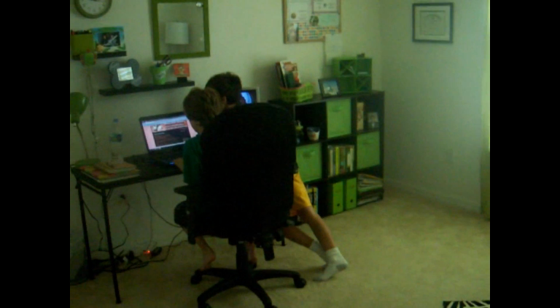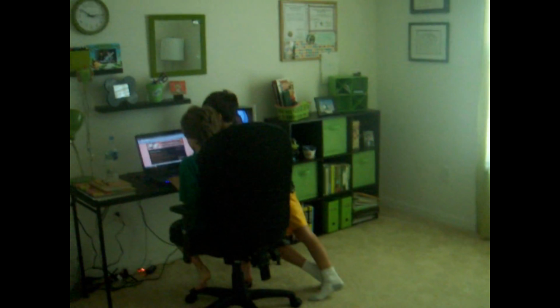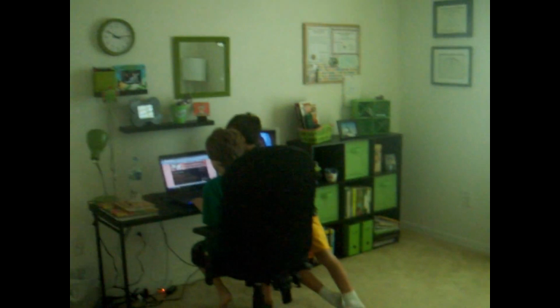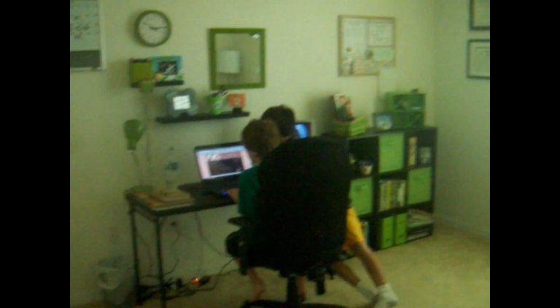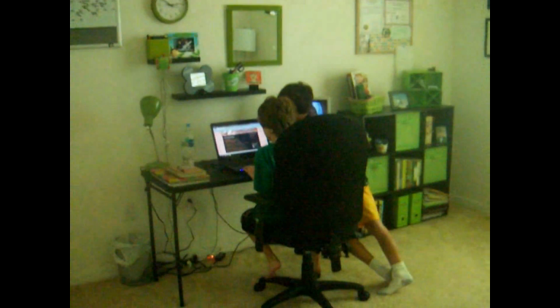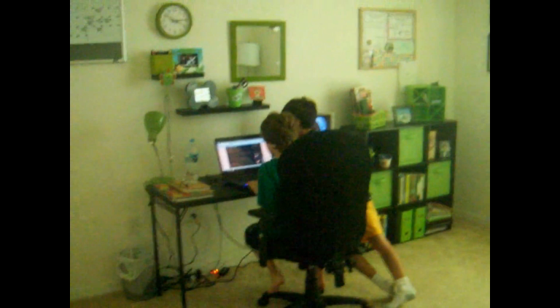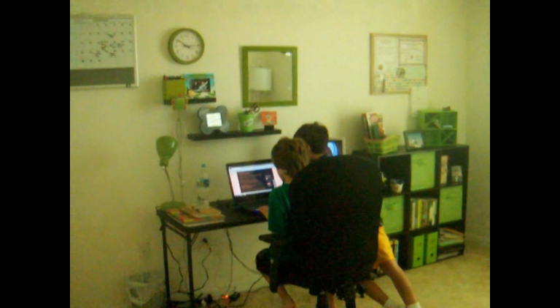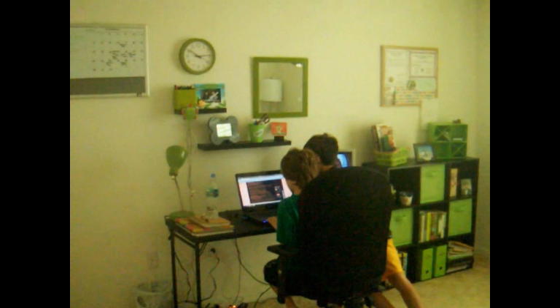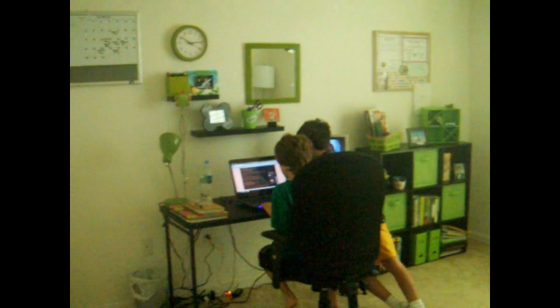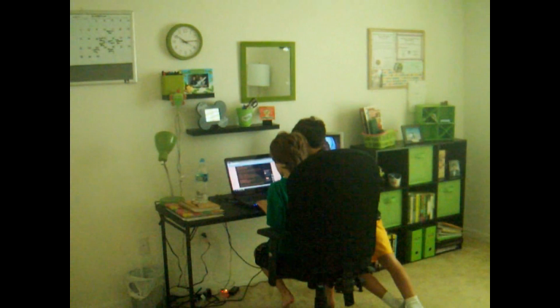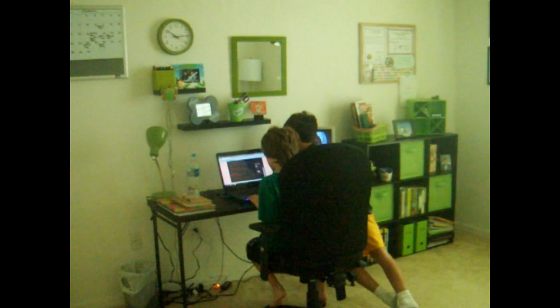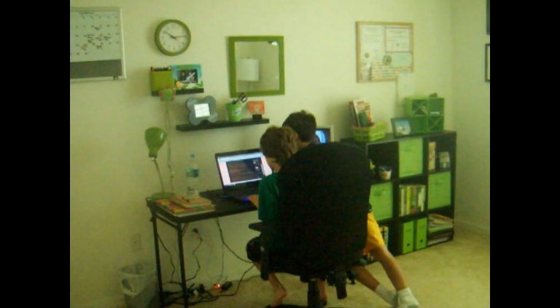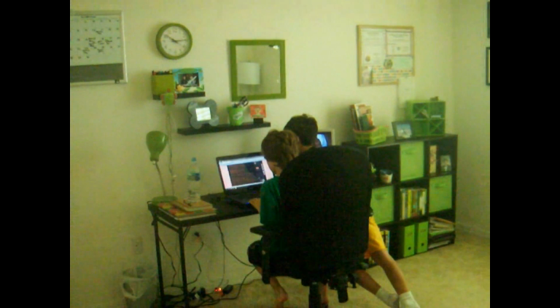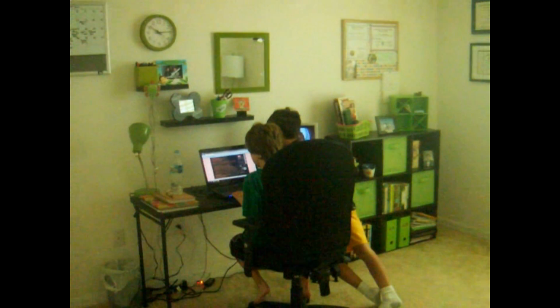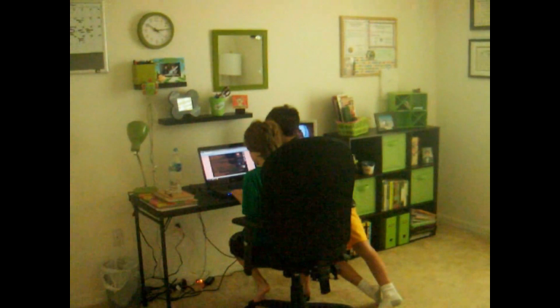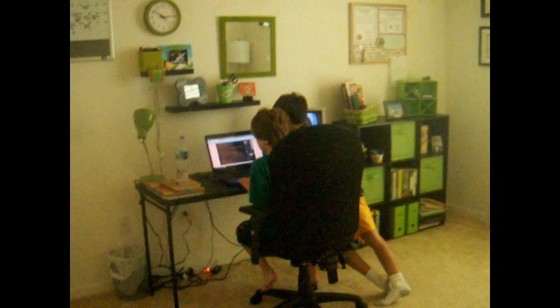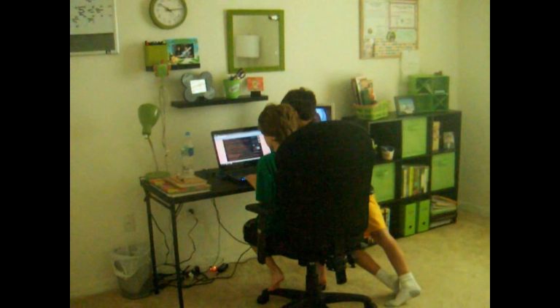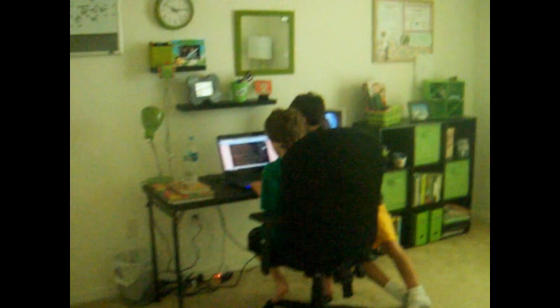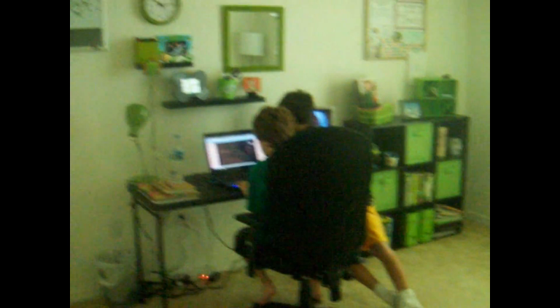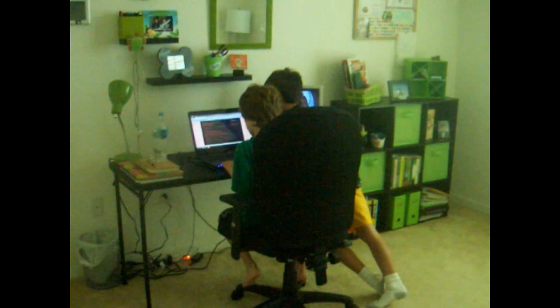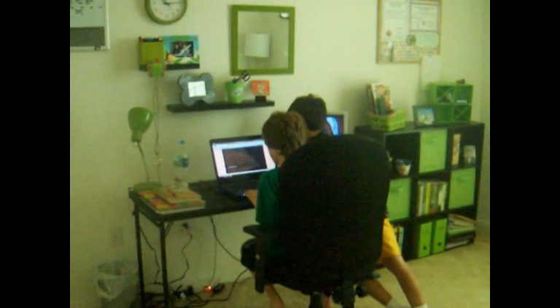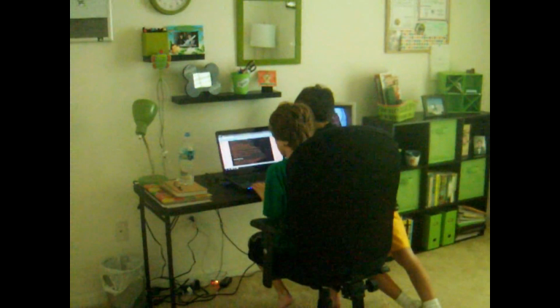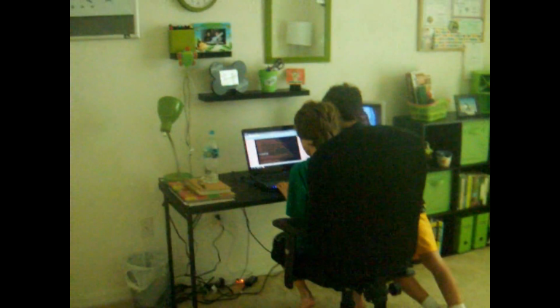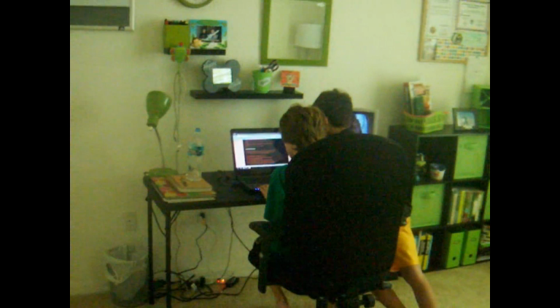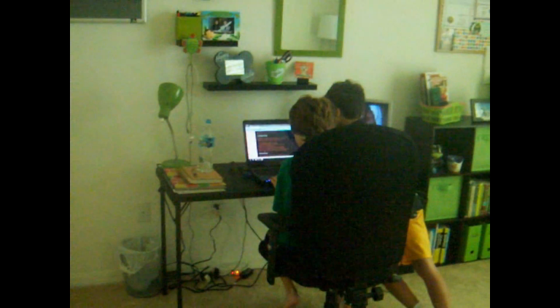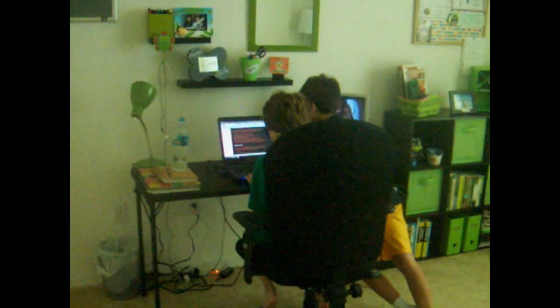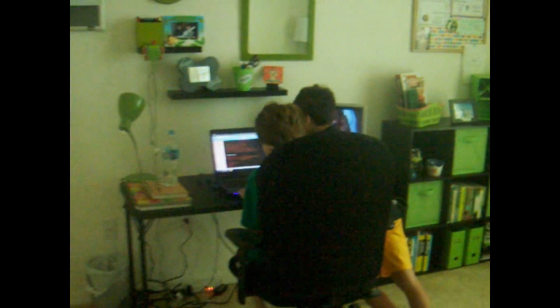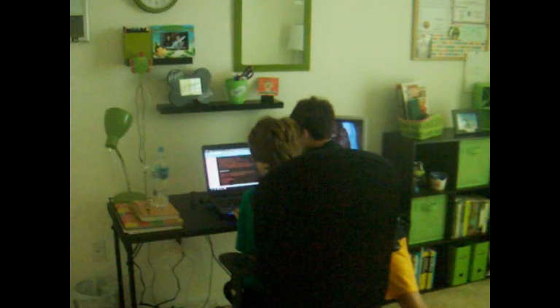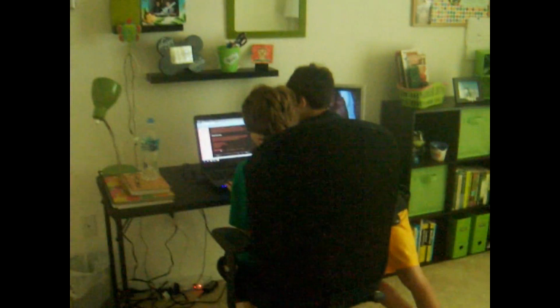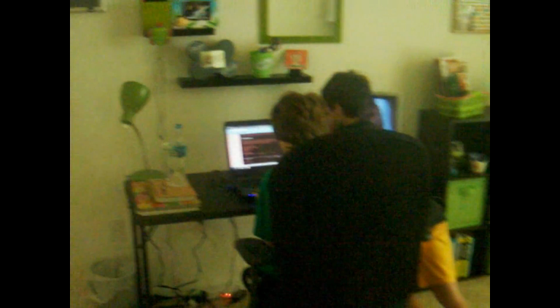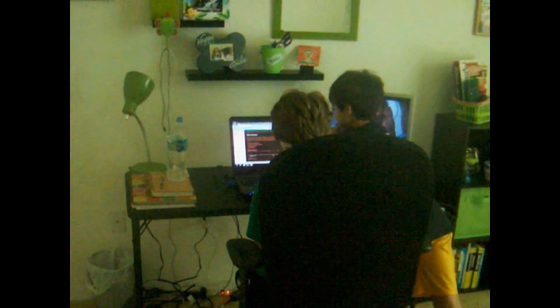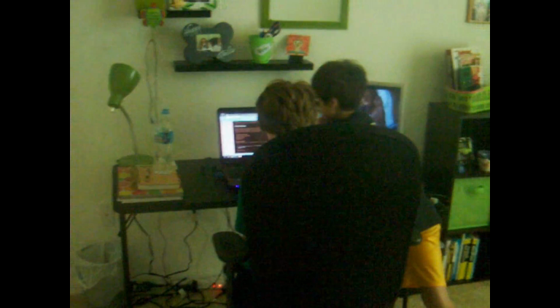So here it is — this is my finished office, decorated in green, black, and white. Over here you see my computer workstation. And those are my two sons, Anthony and Joseph.